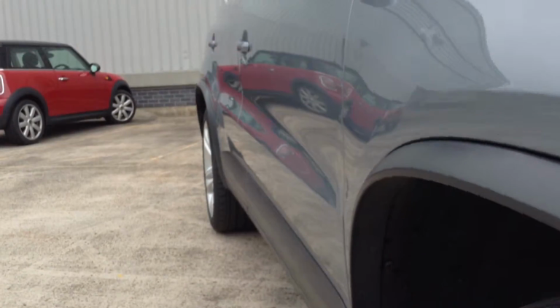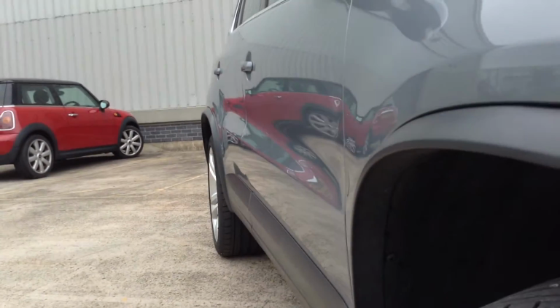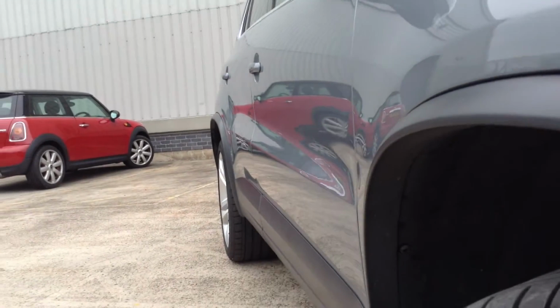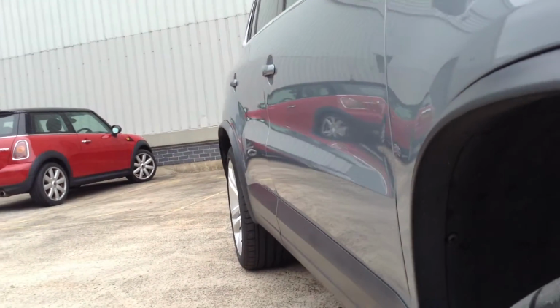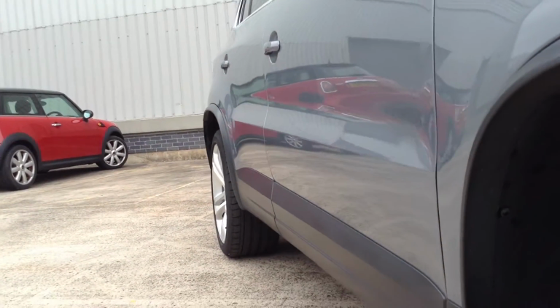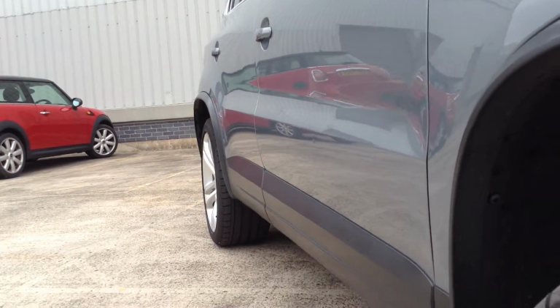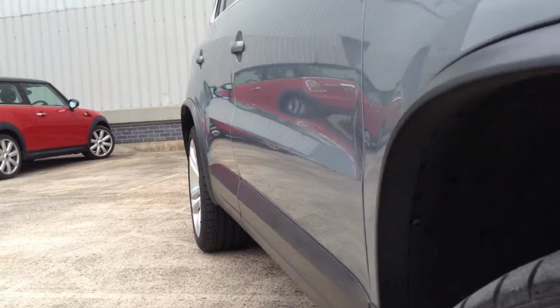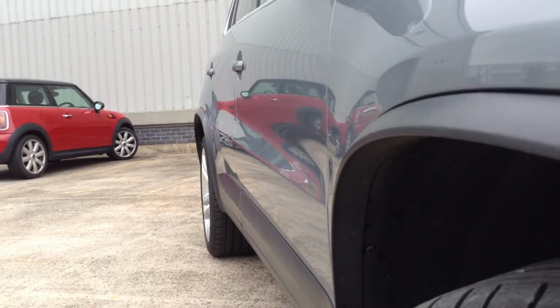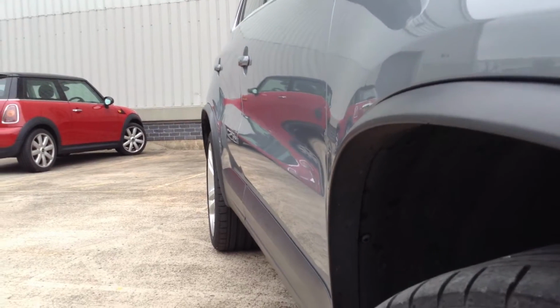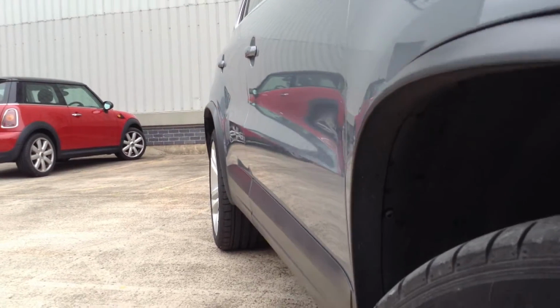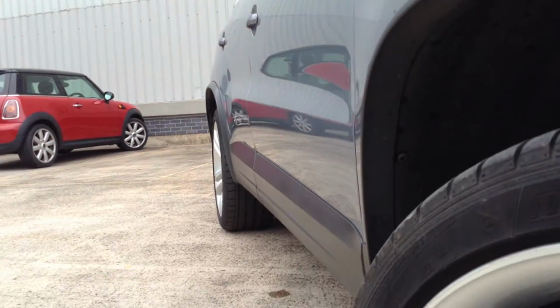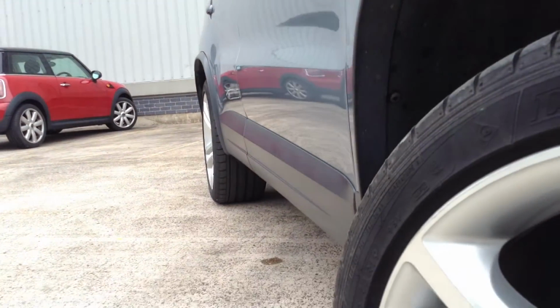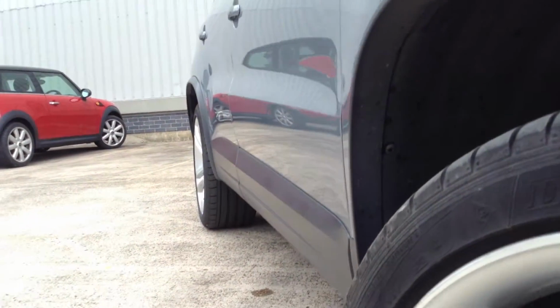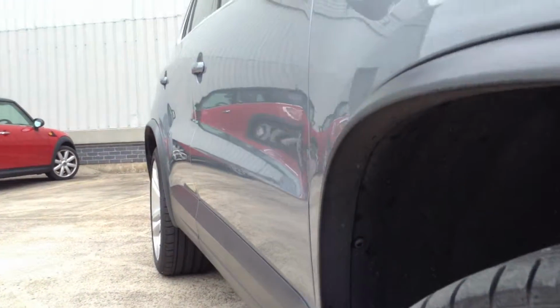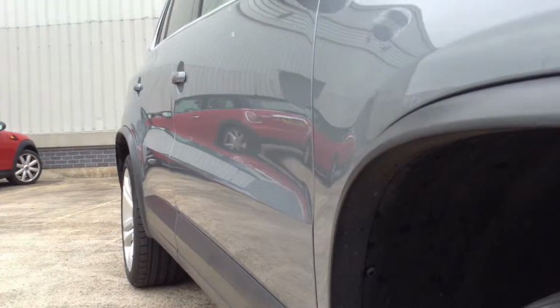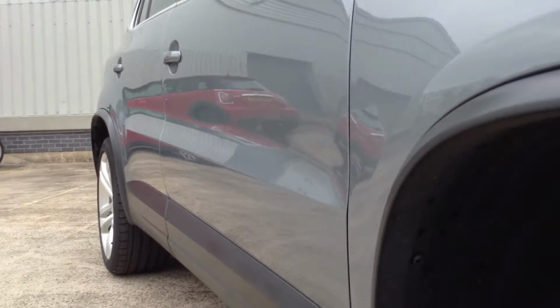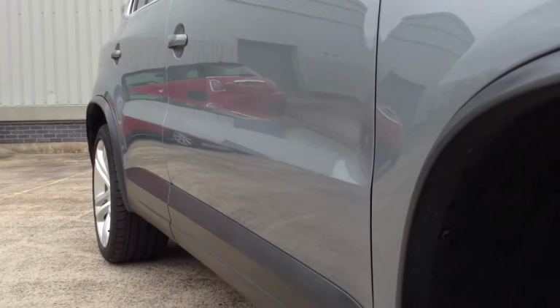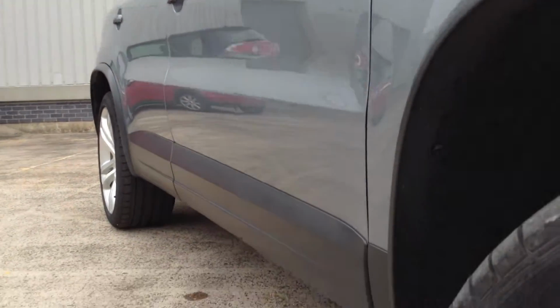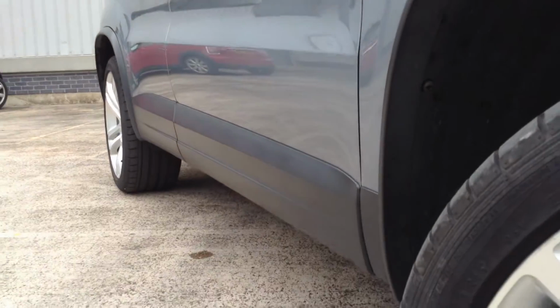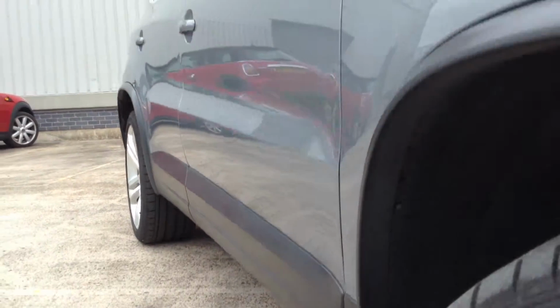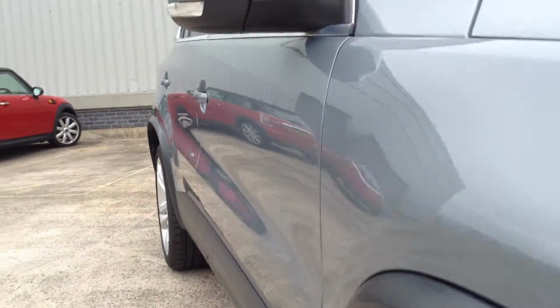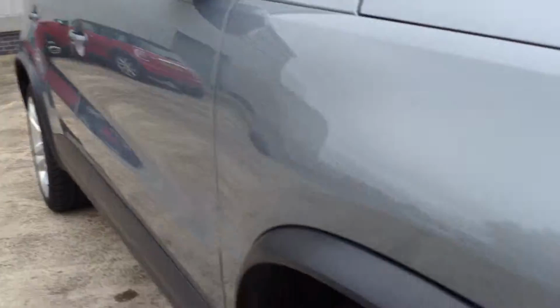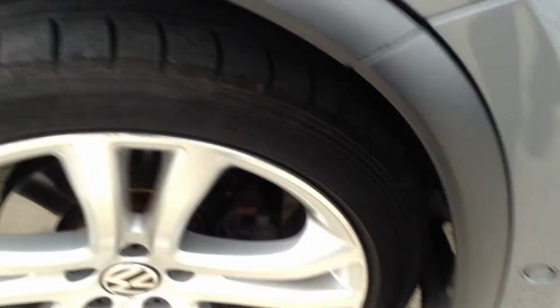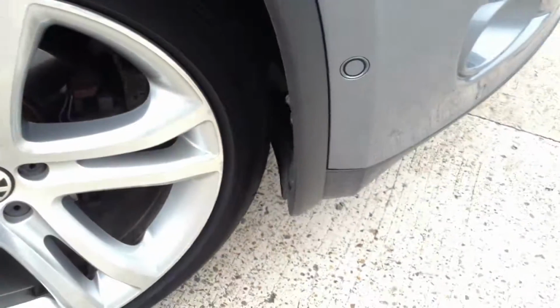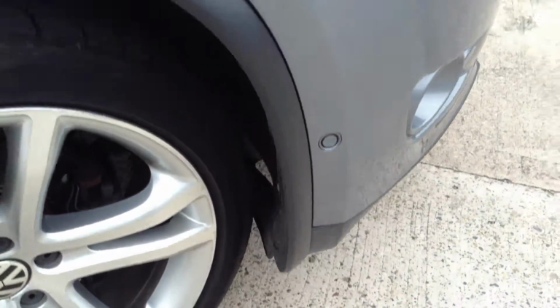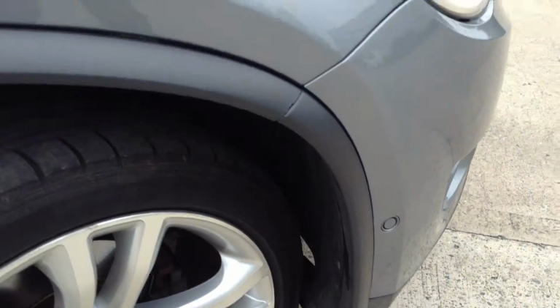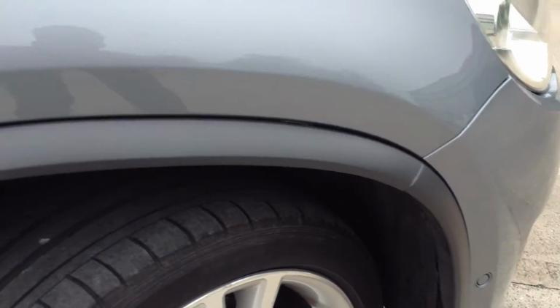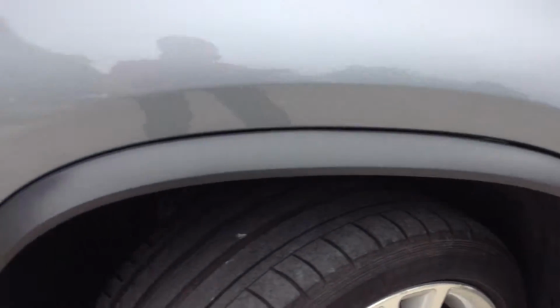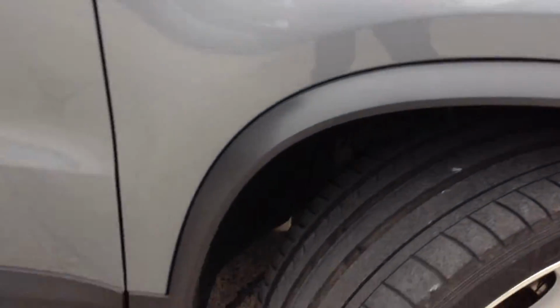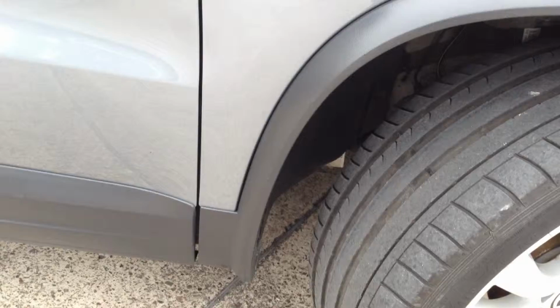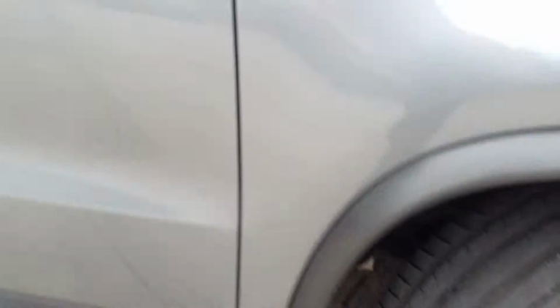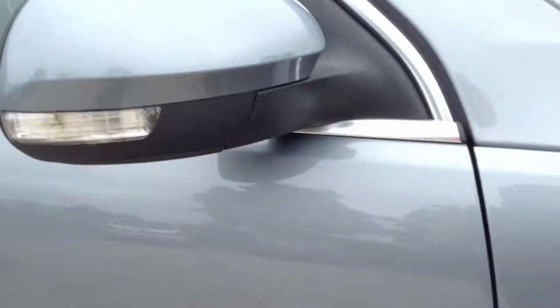Looking down the offside of the vehicle, I can see just one or two very light dinks — nothing really to be wary of, they're very light. Looking around the offside front arch, again immaculate, nothing to report at all there.